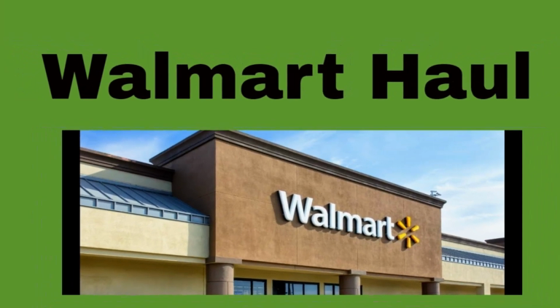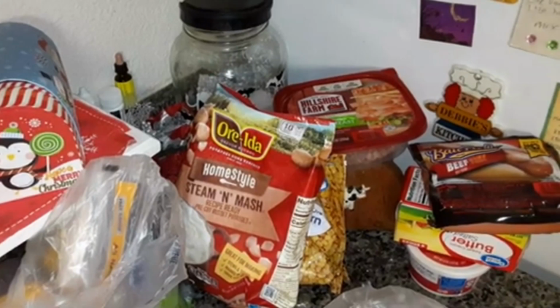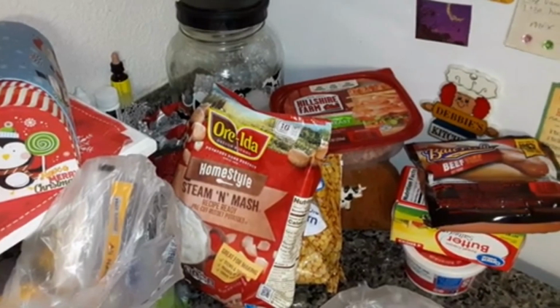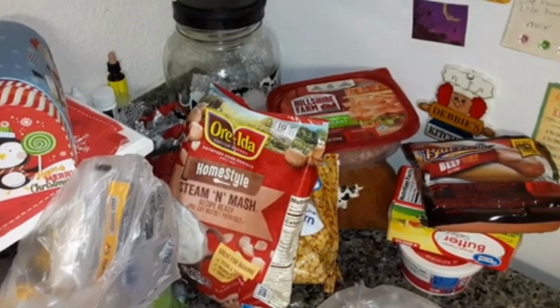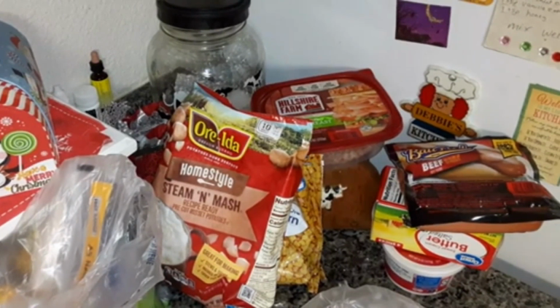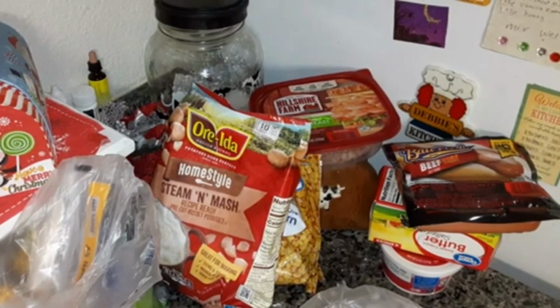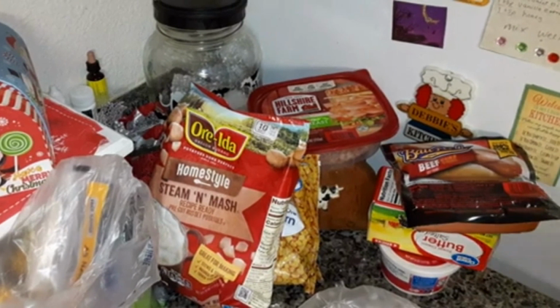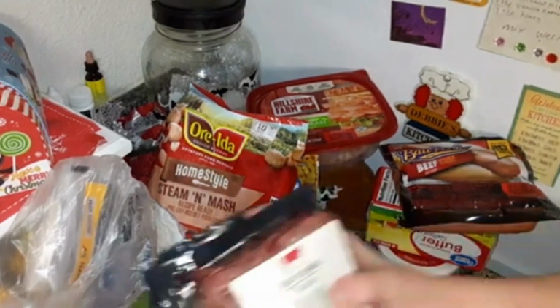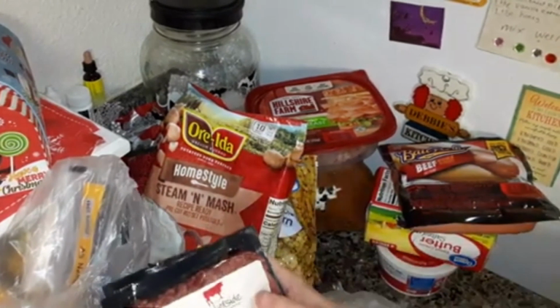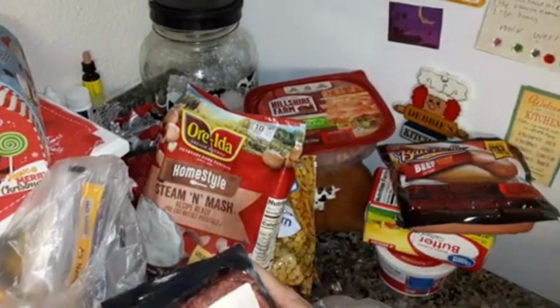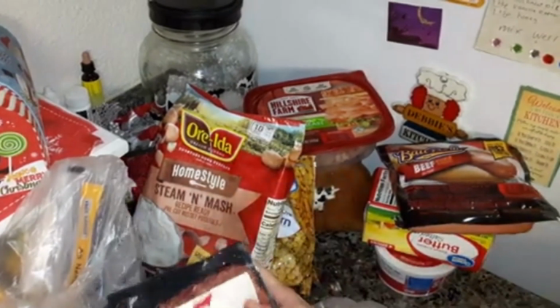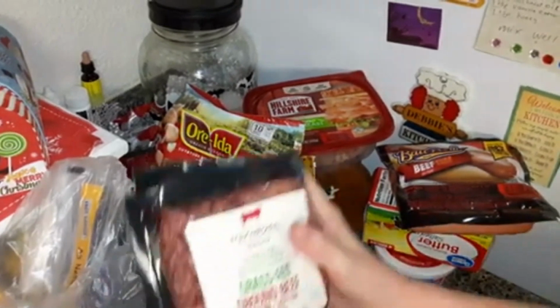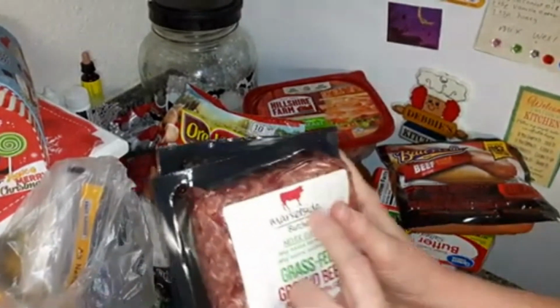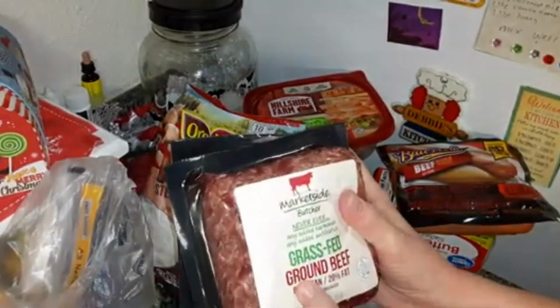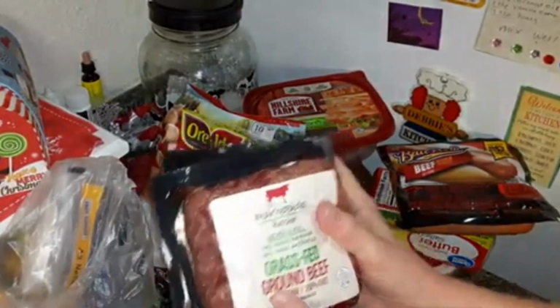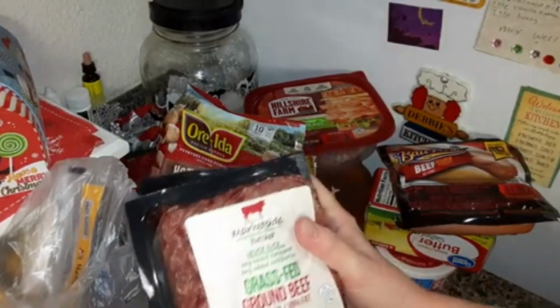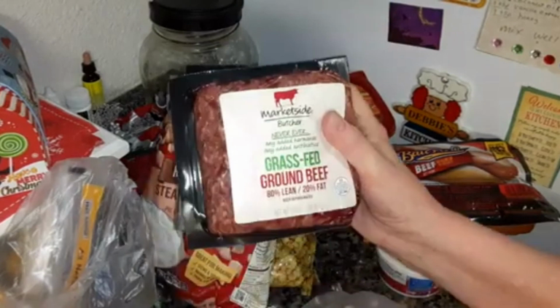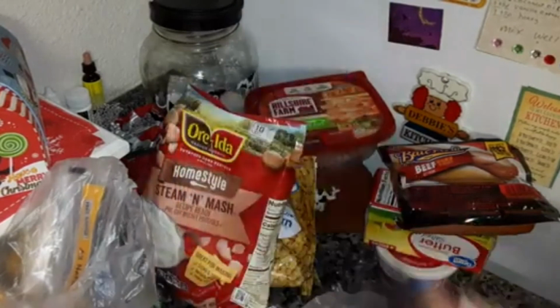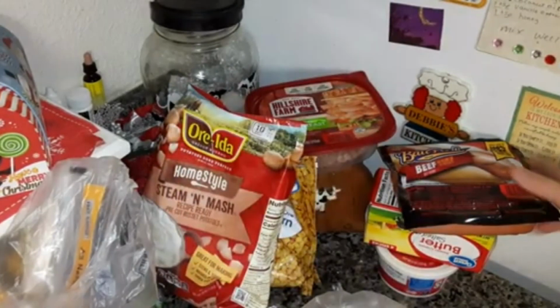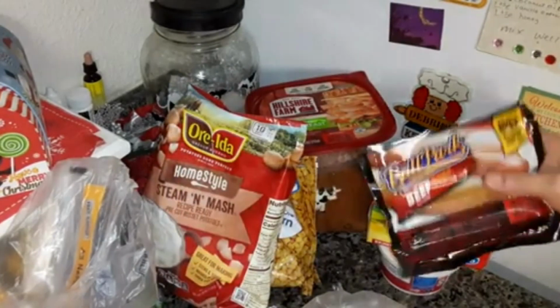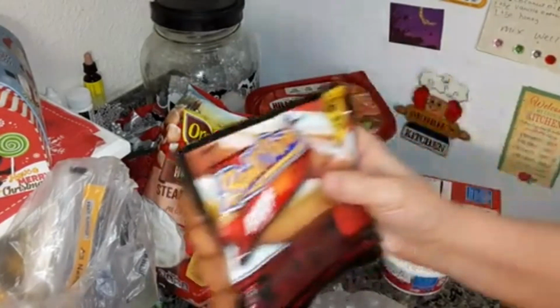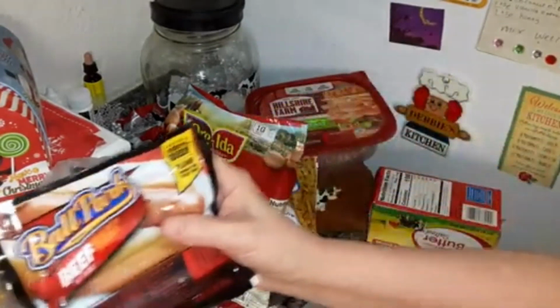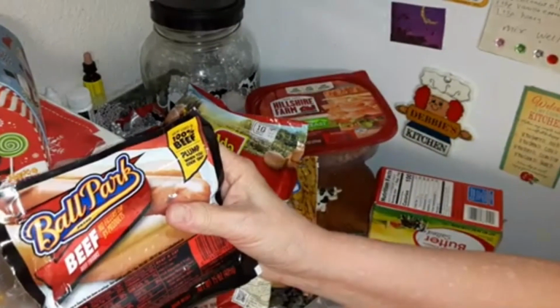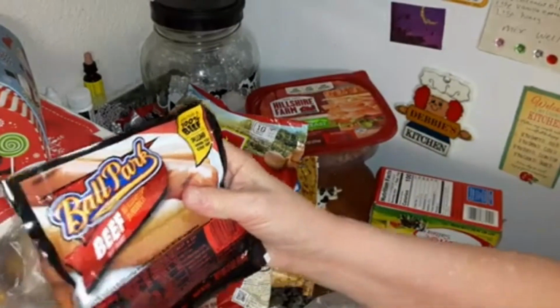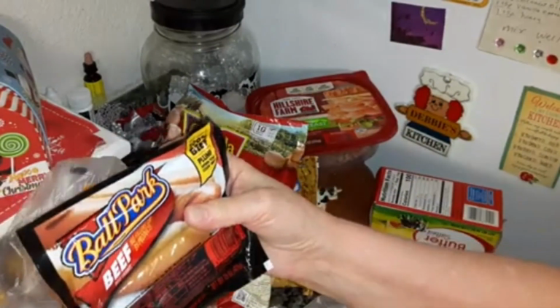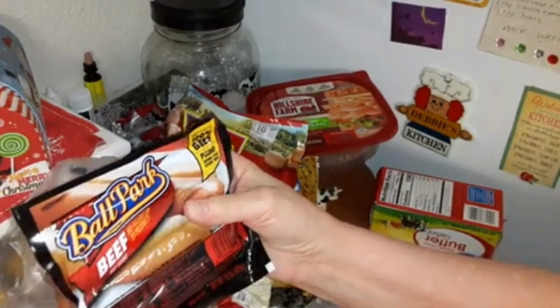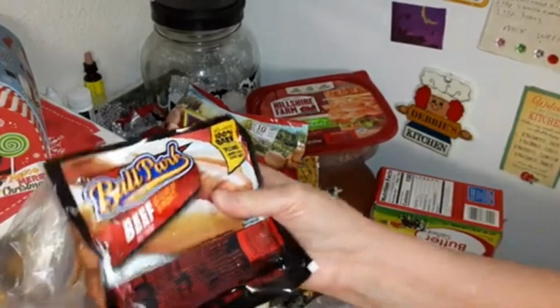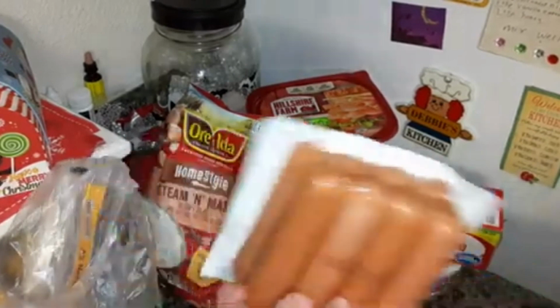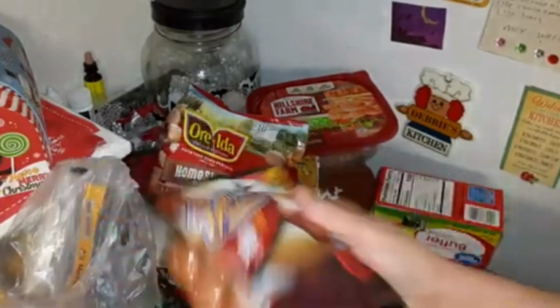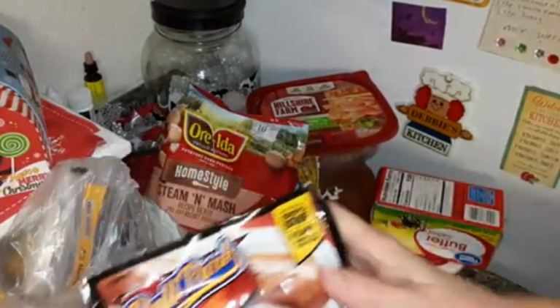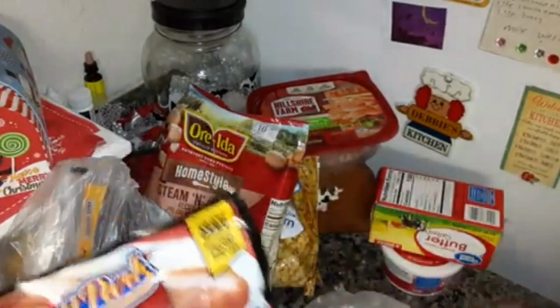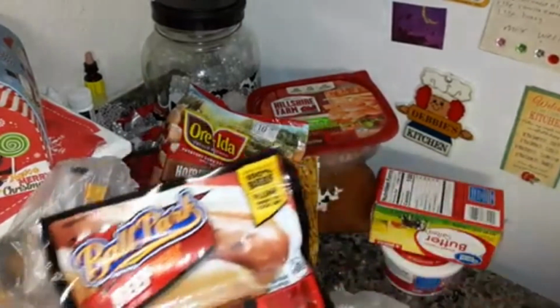I got a Walmart haul. I have two pounds of grass-fed ground beef — the Market Side Butcher. I really like that ground beef. I got some Ball Park Beef Franks and I'm going to be making a recipe with that.